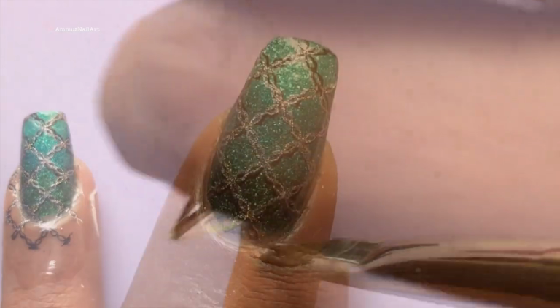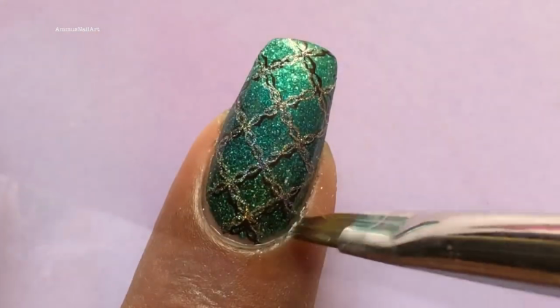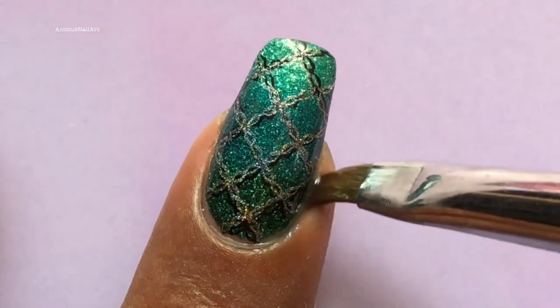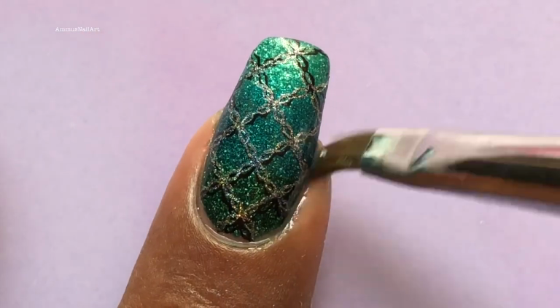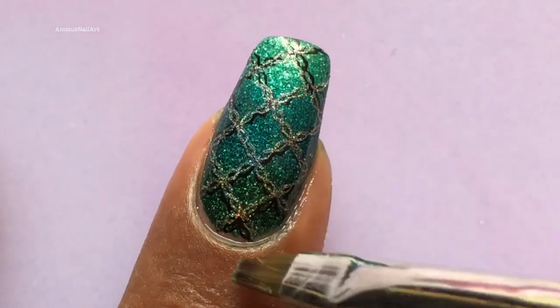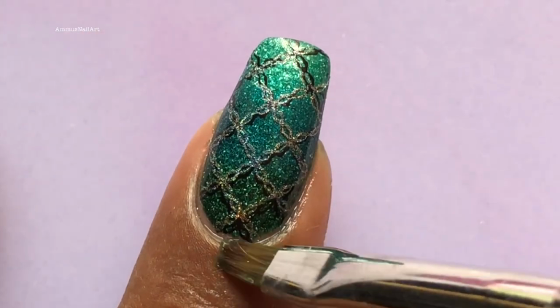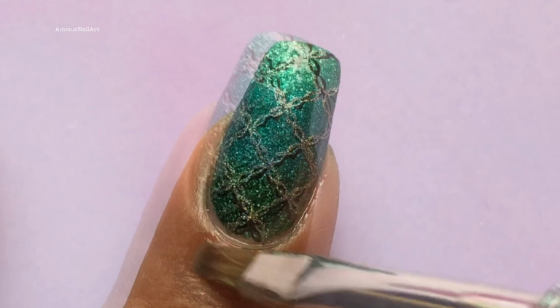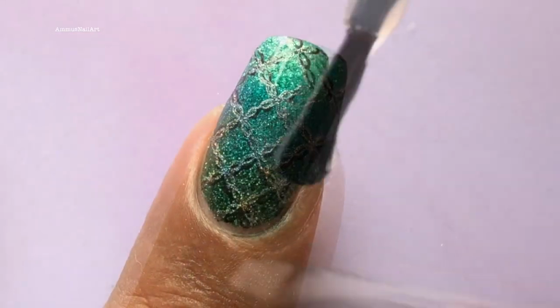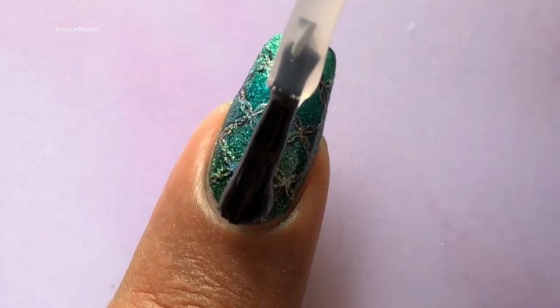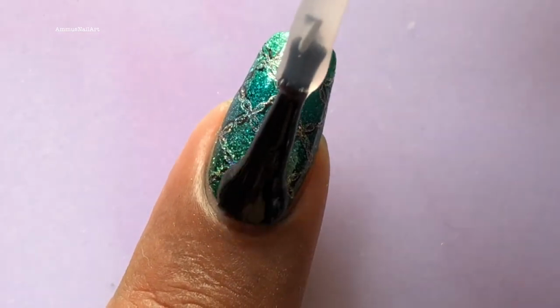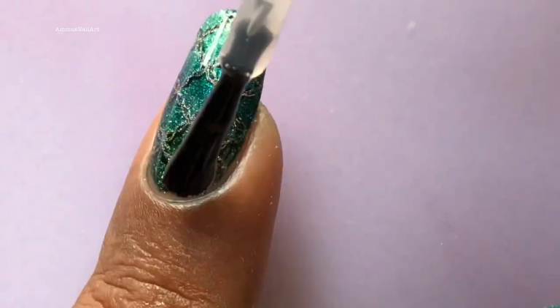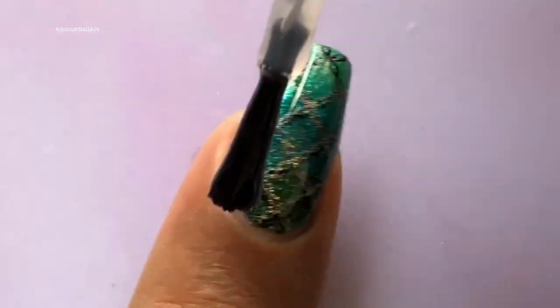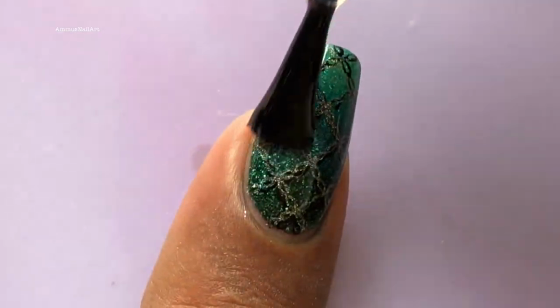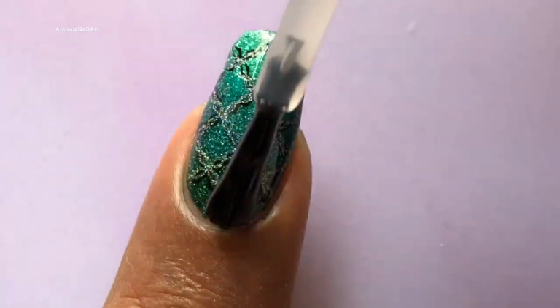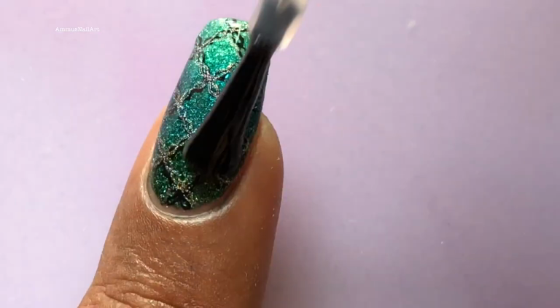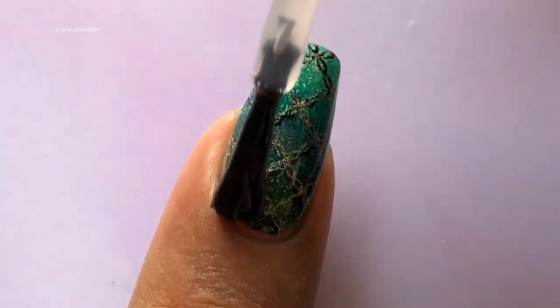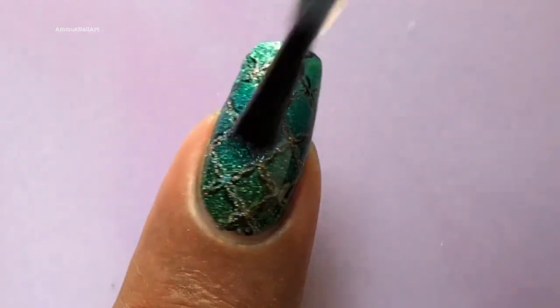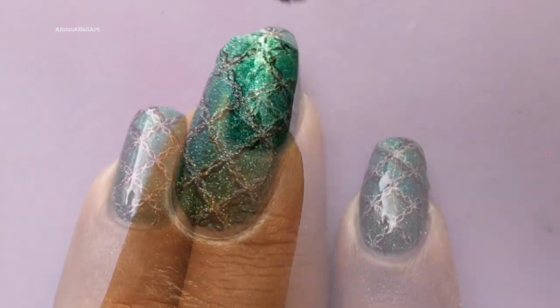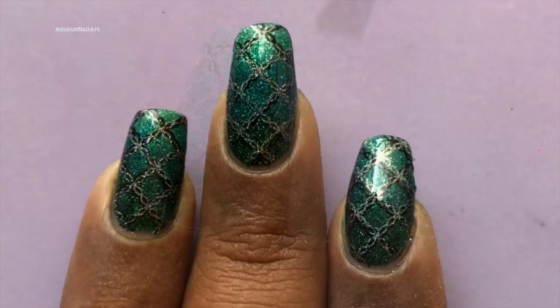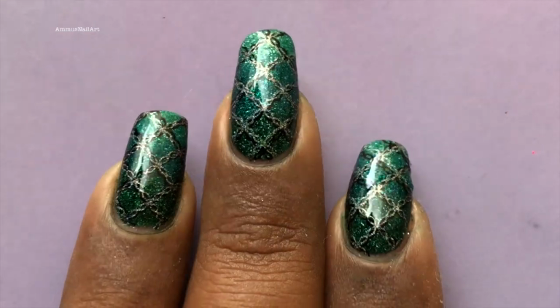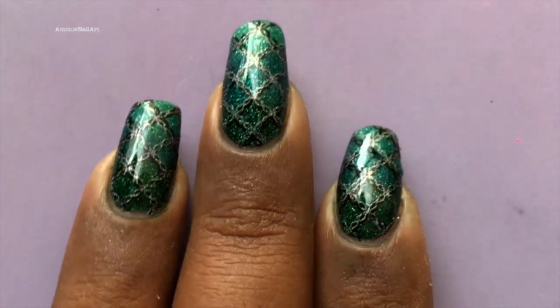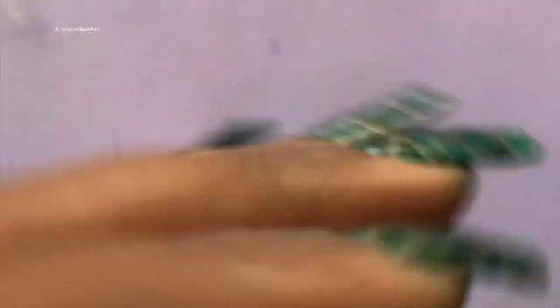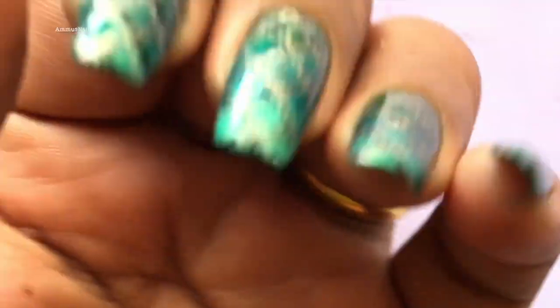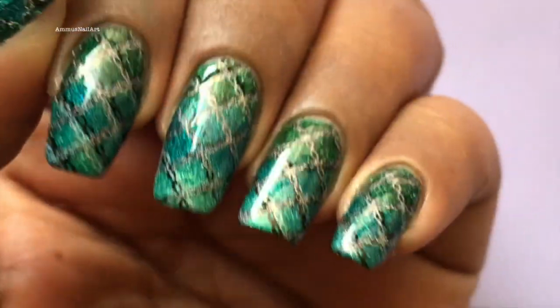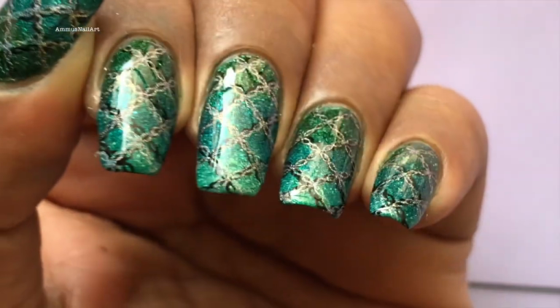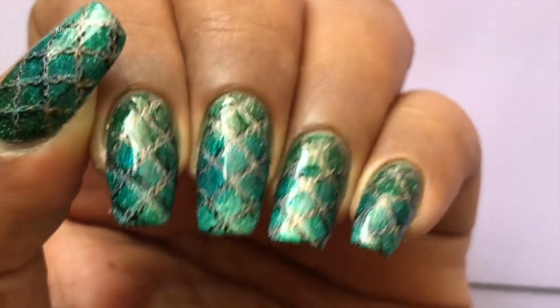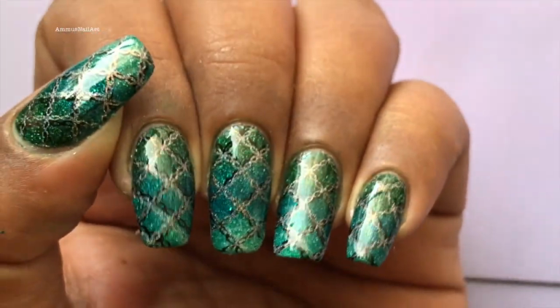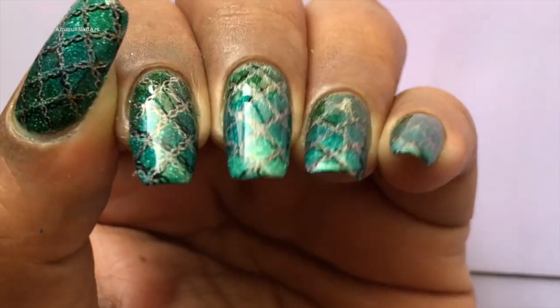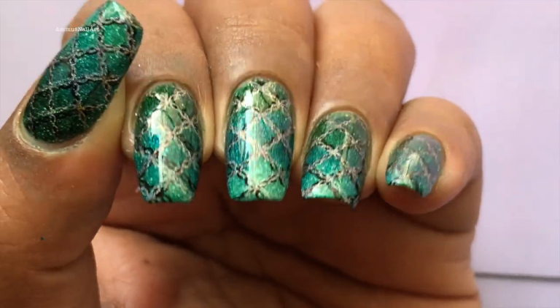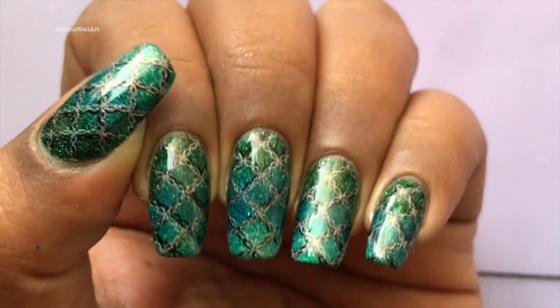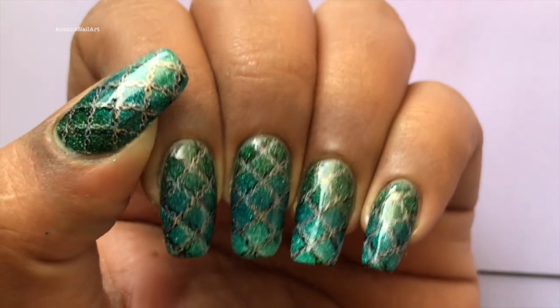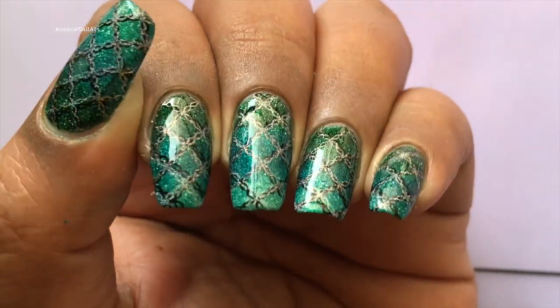Once you're done with the stamping, remove the liquid latex and clean up your cuticle area using a brush and acetone. Then you can apply a top coat and seal your design. That's it — we are done with this design.